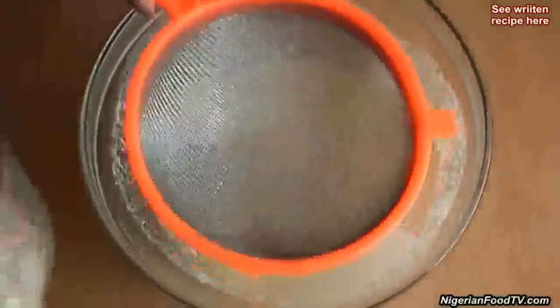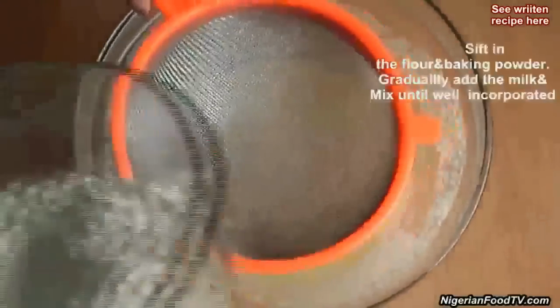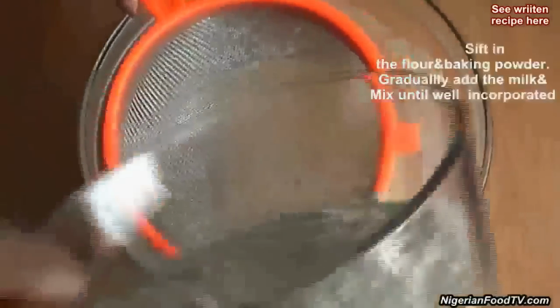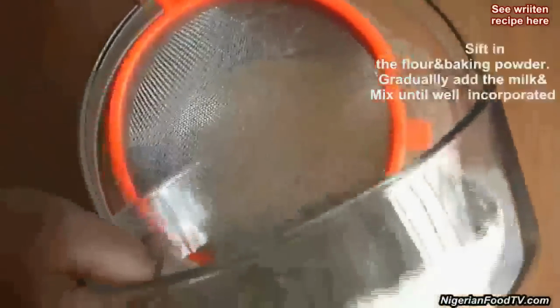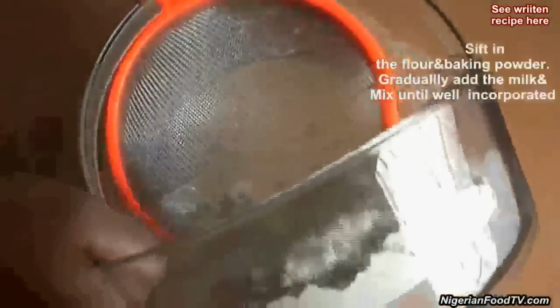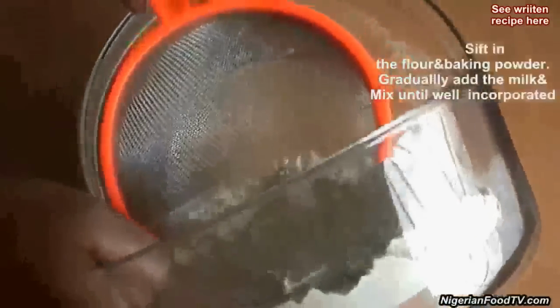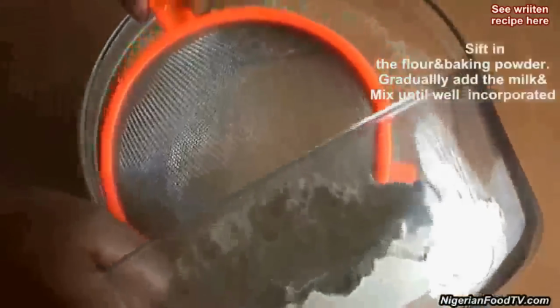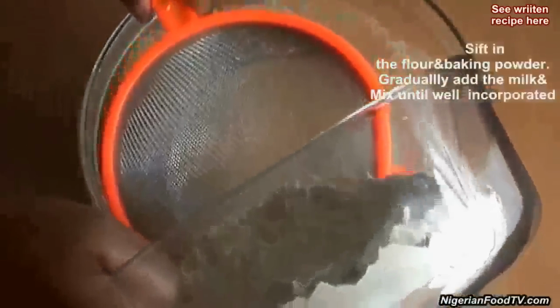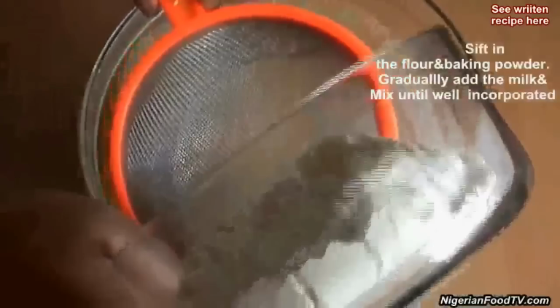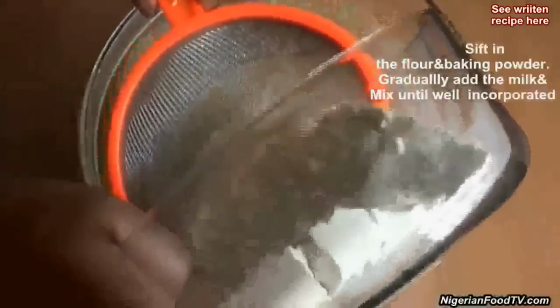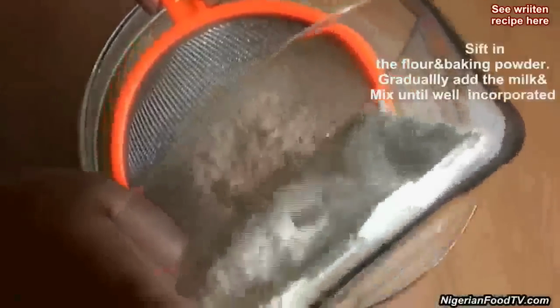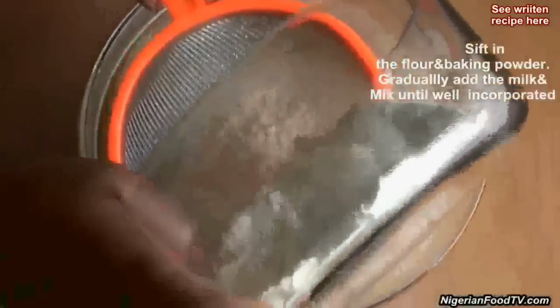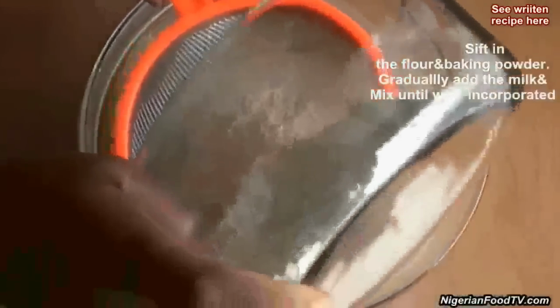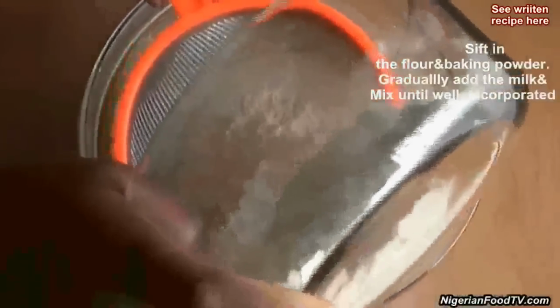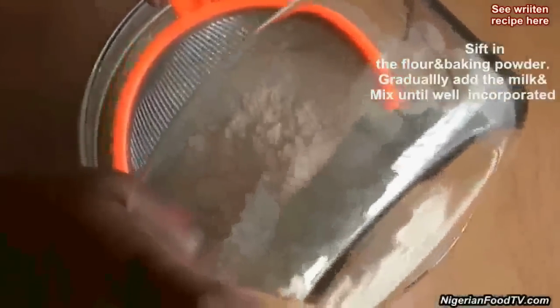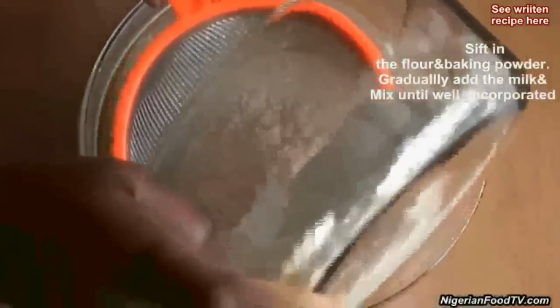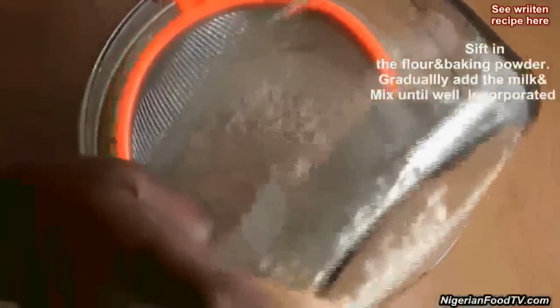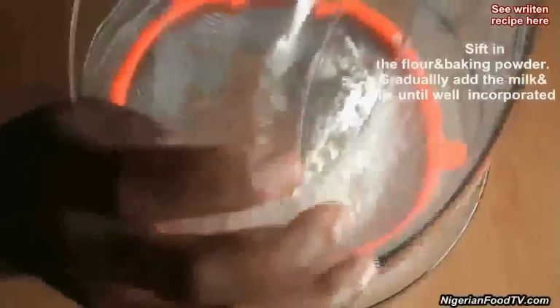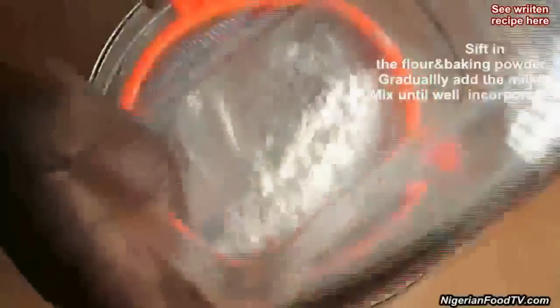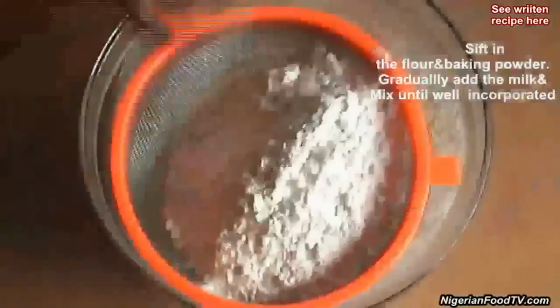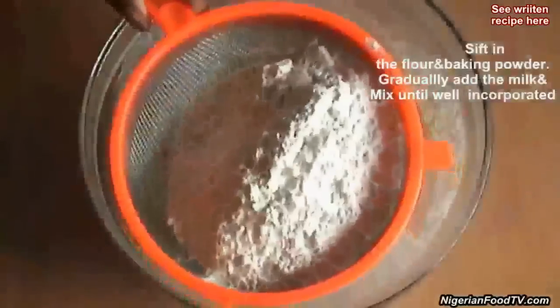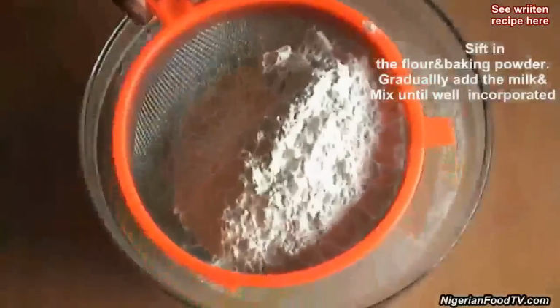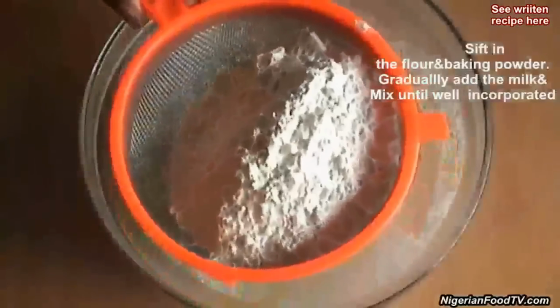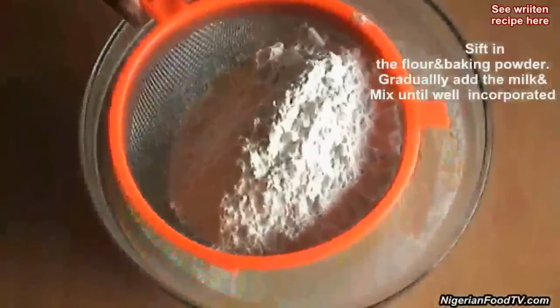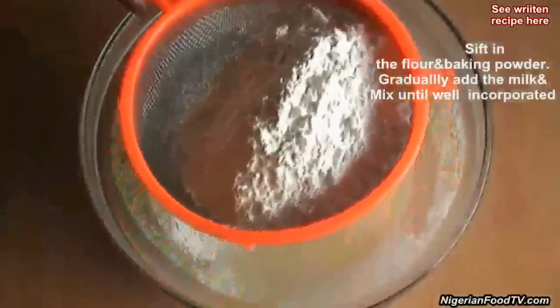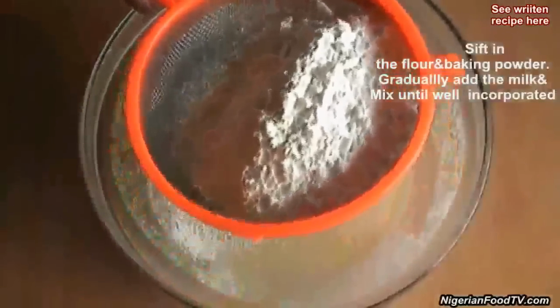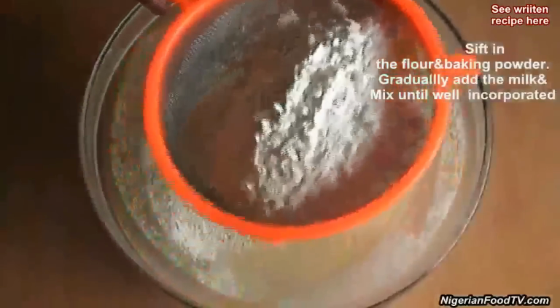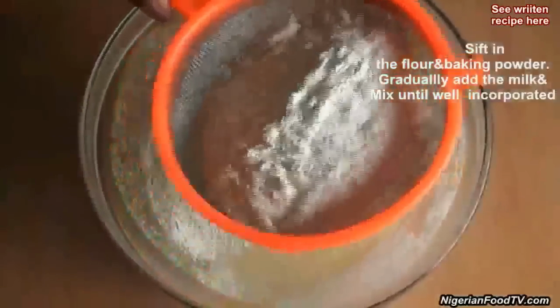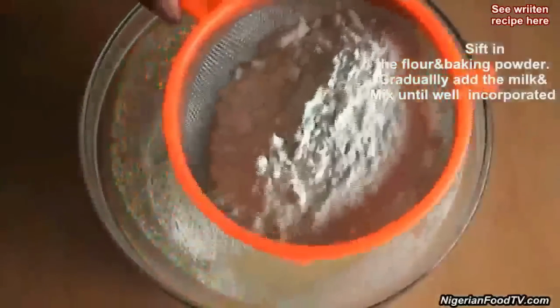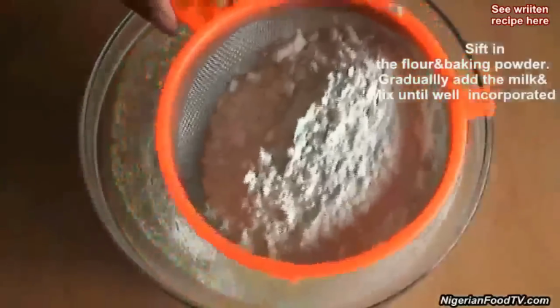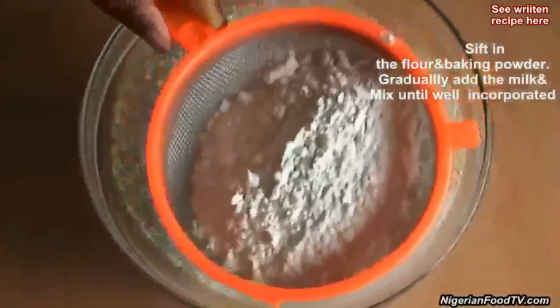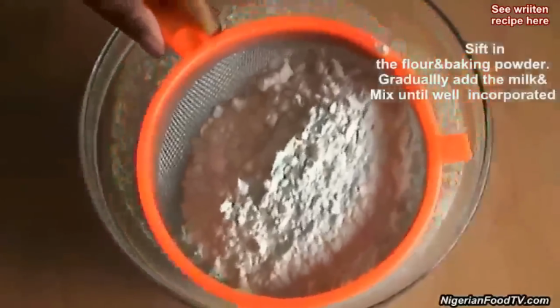Gradually sift in the flour and baking powder. Mix well and add the milk or water gradually until you get a light consistency with no lumps.